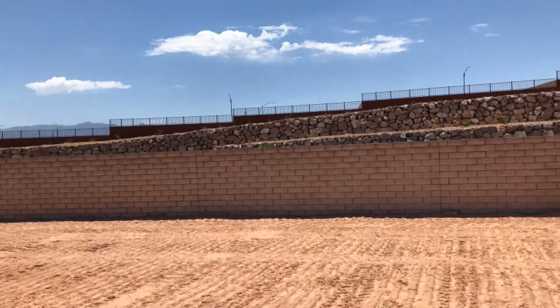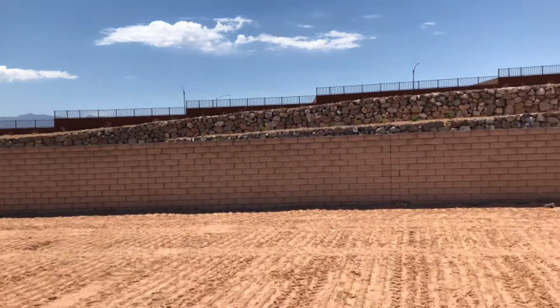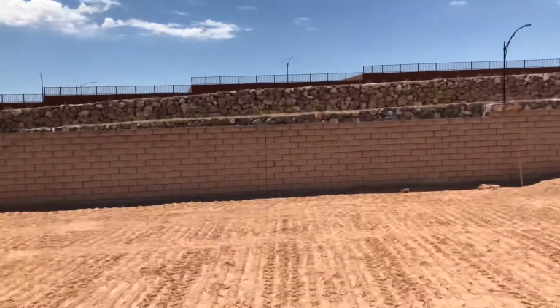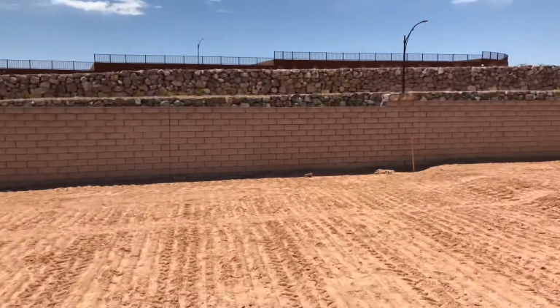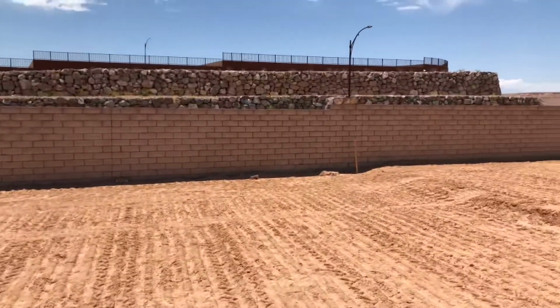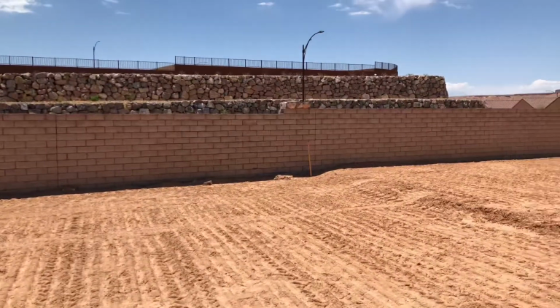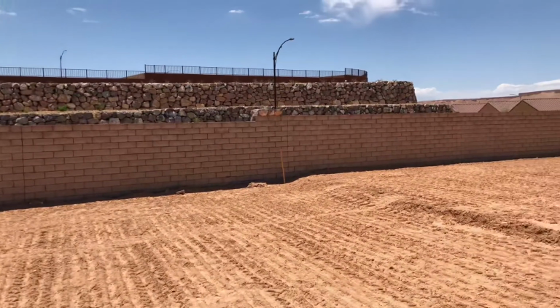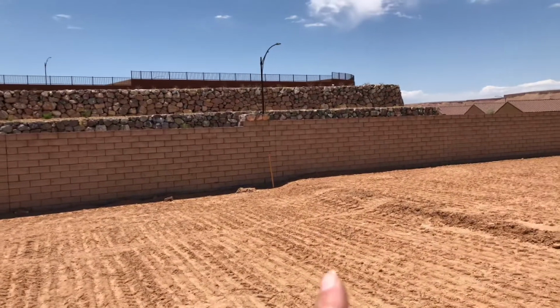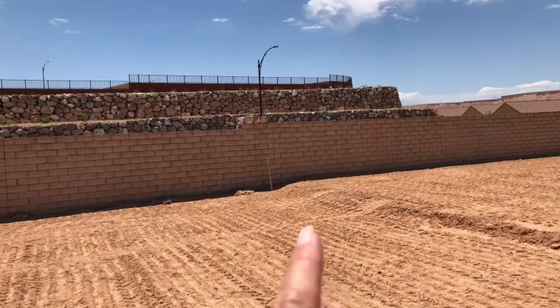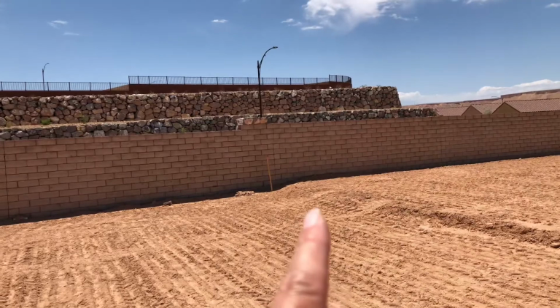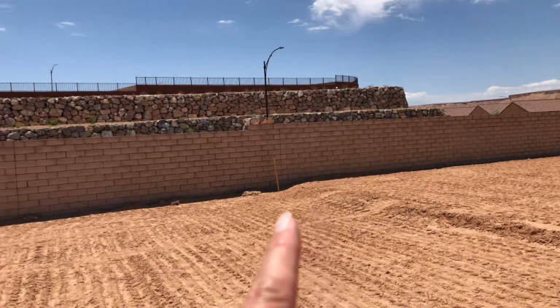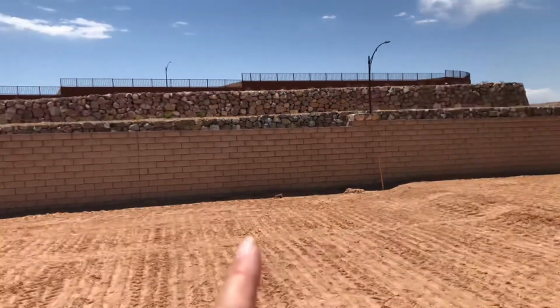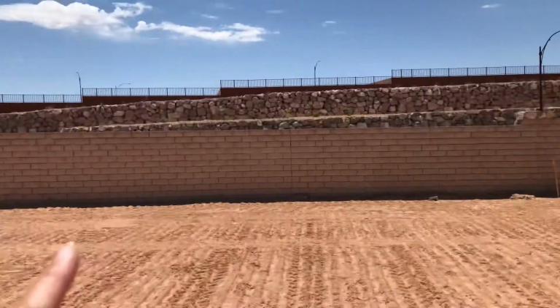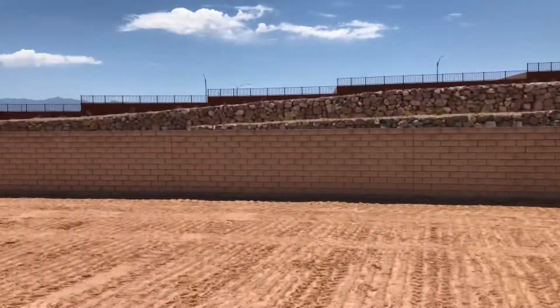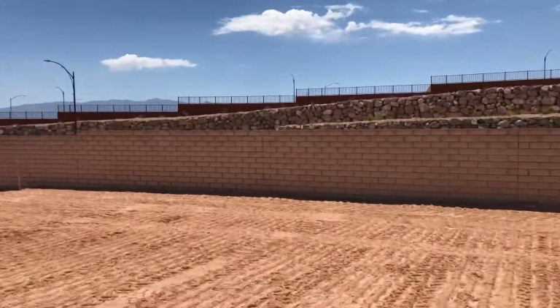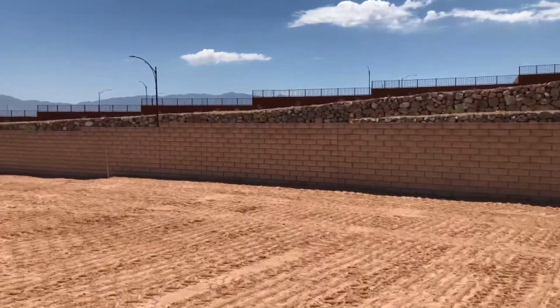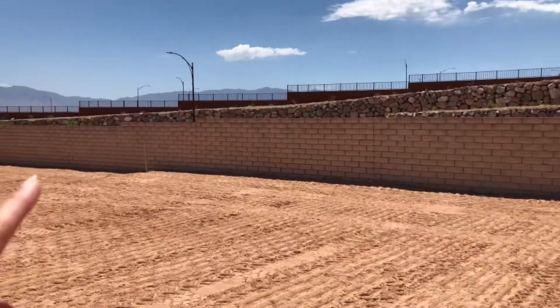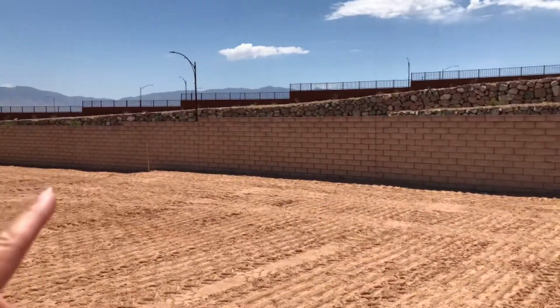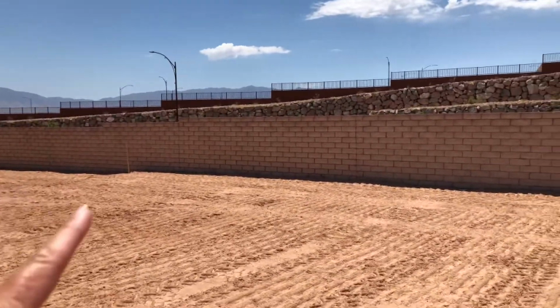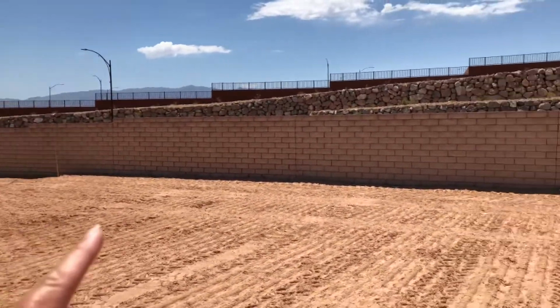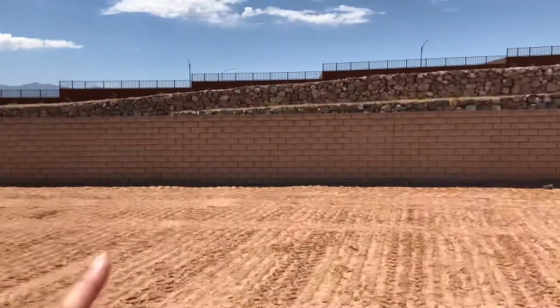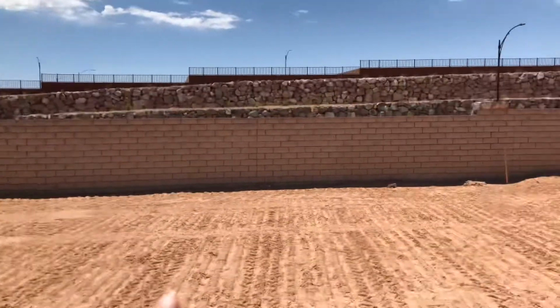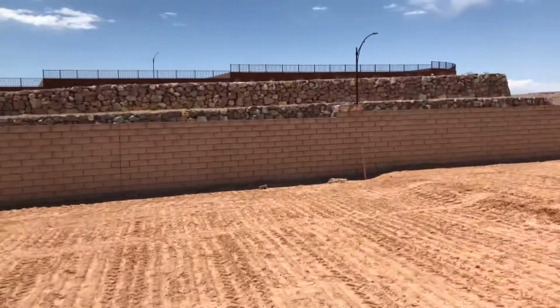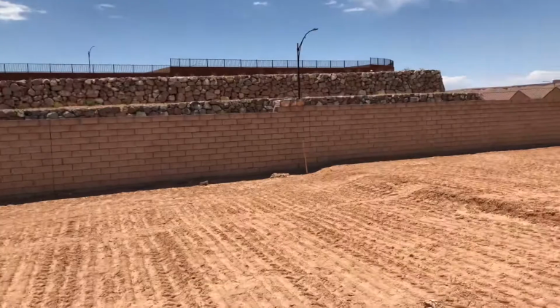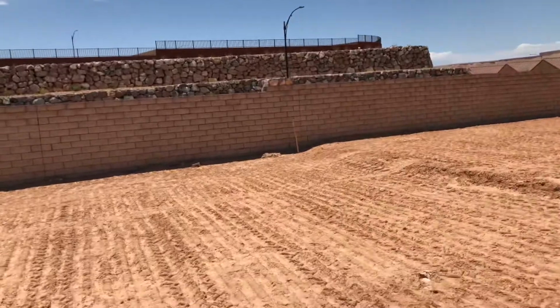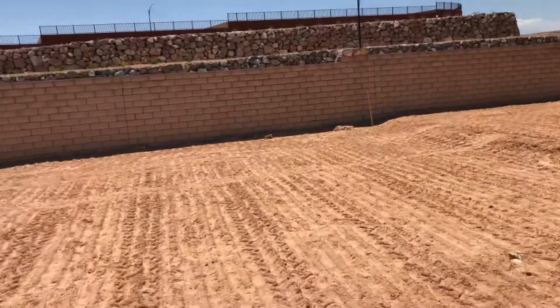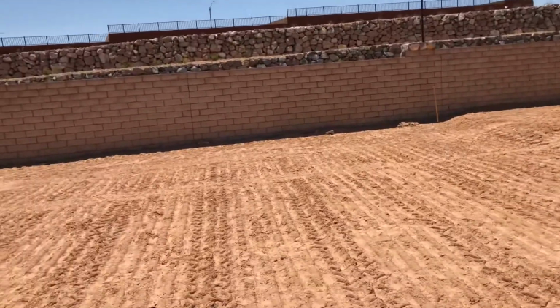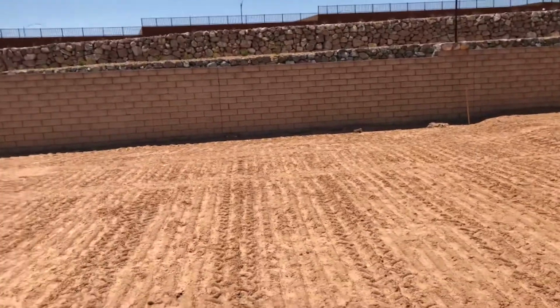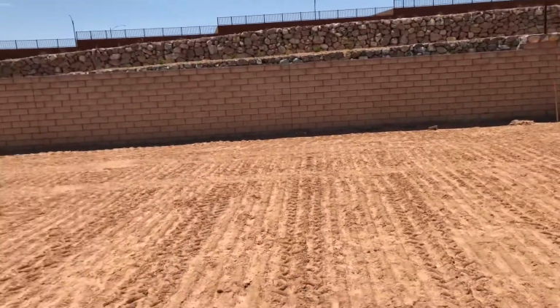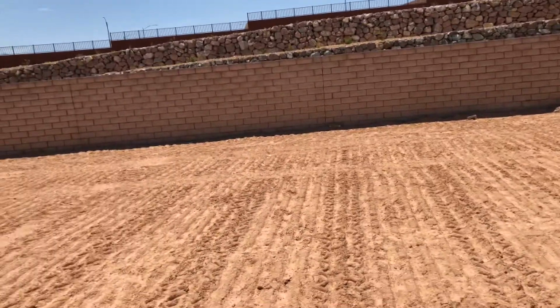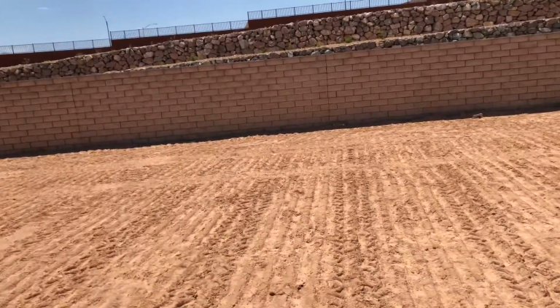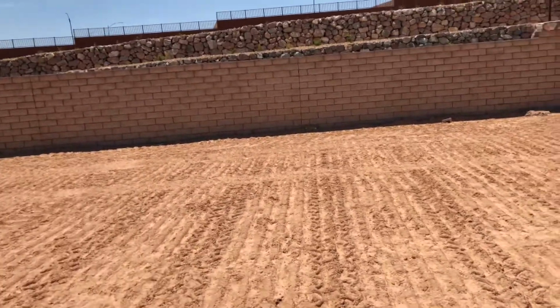The nice thing about this lot is that it's really wide in the back because we're kind of on a turn here, so it makes your backyard wider than normal. More space between your neighbors.